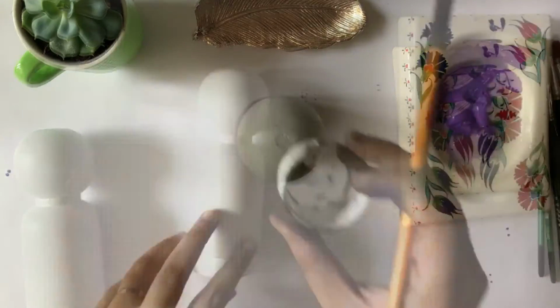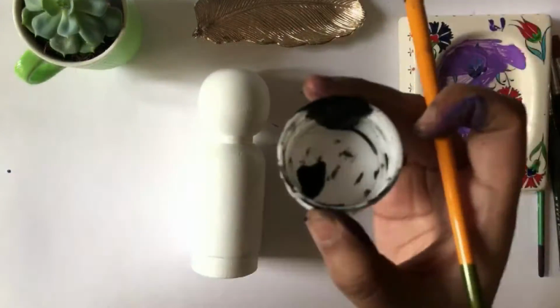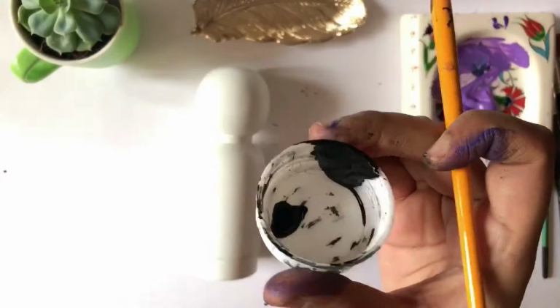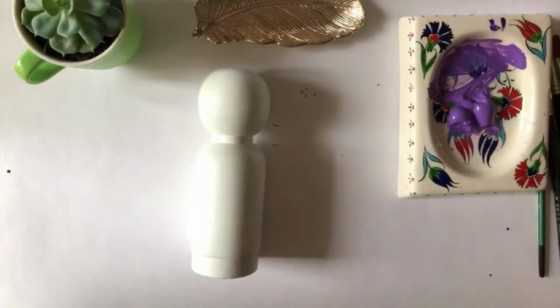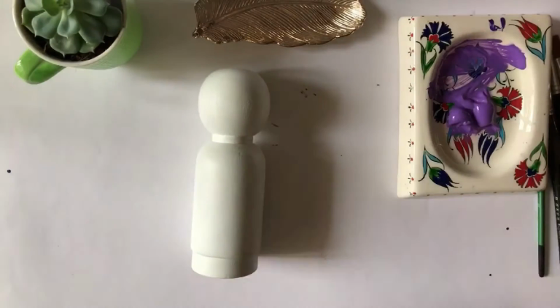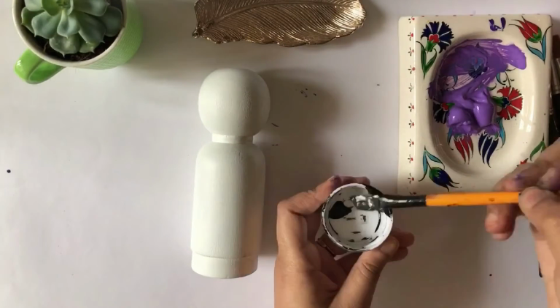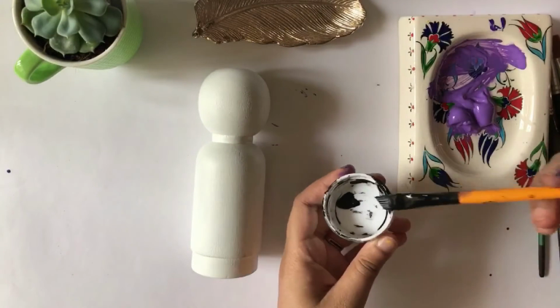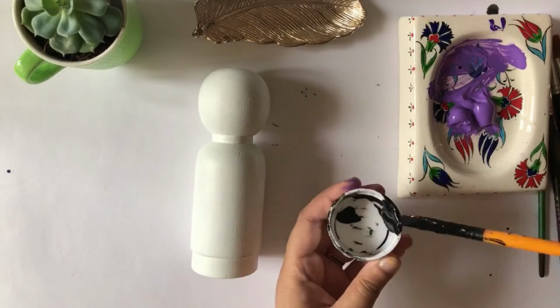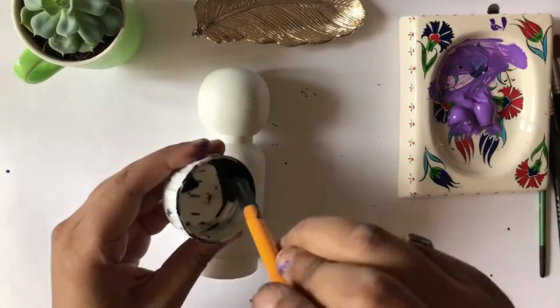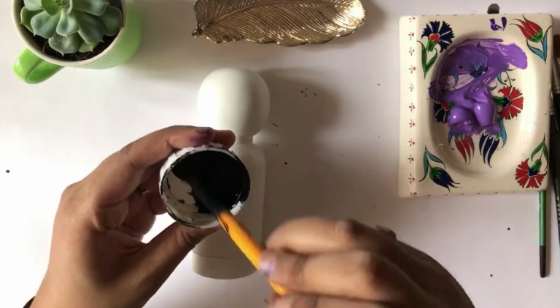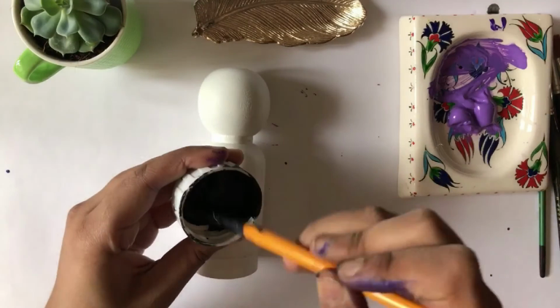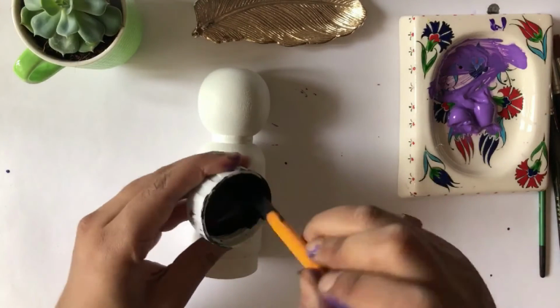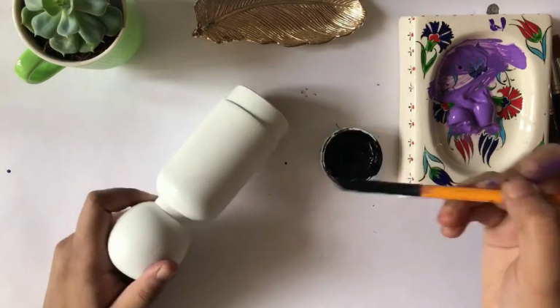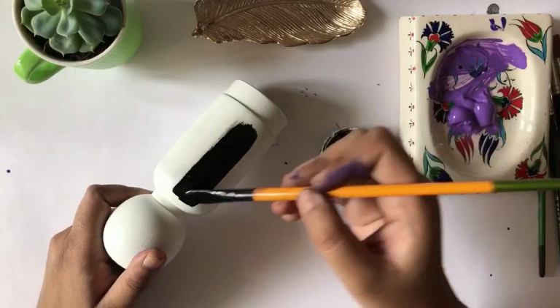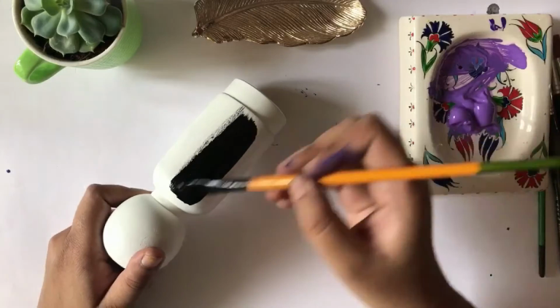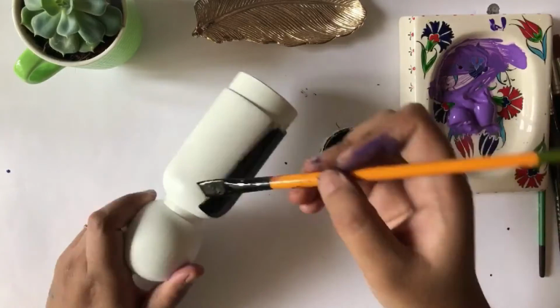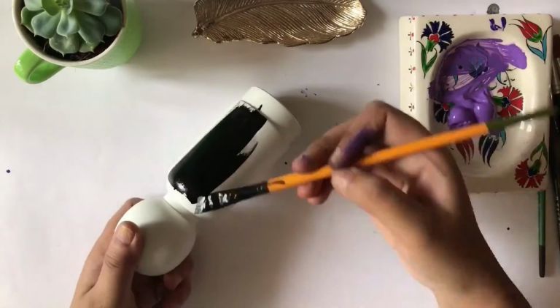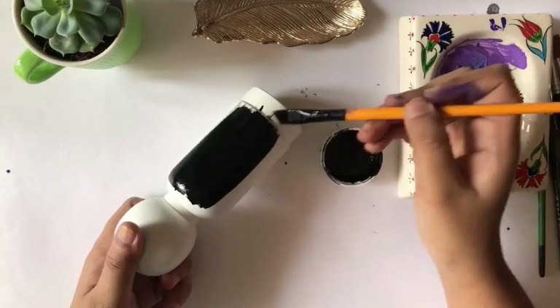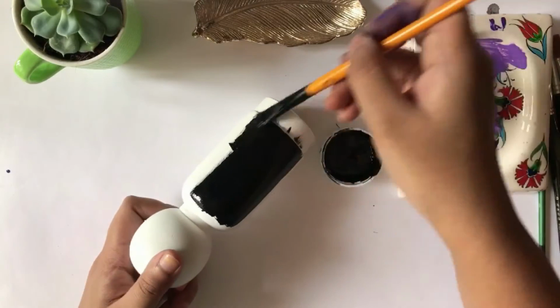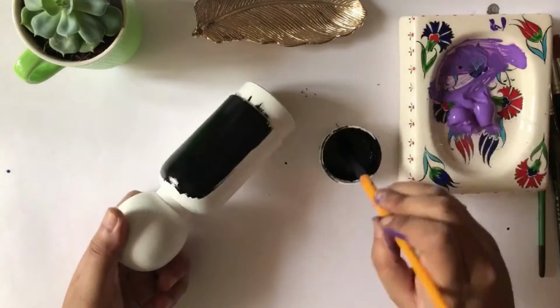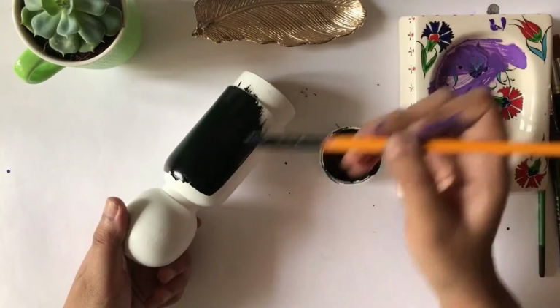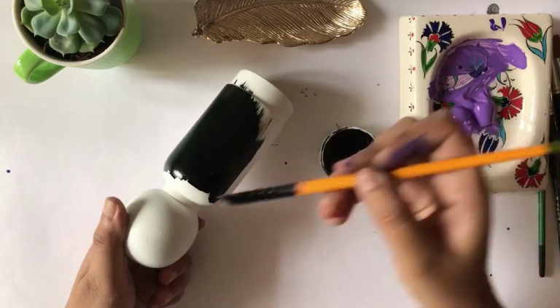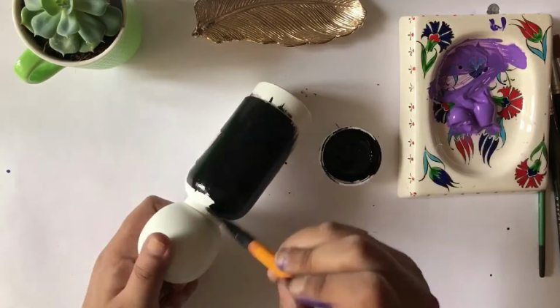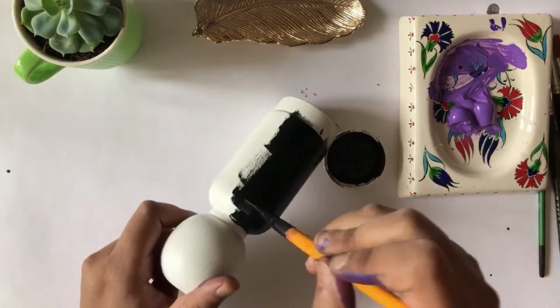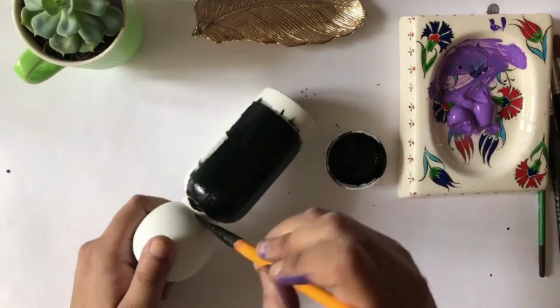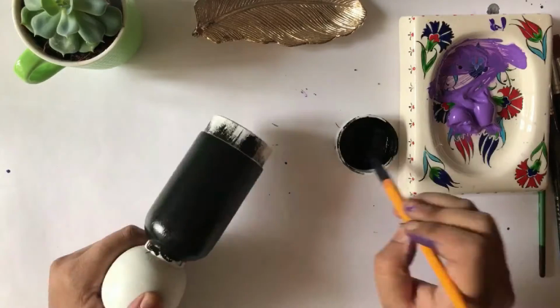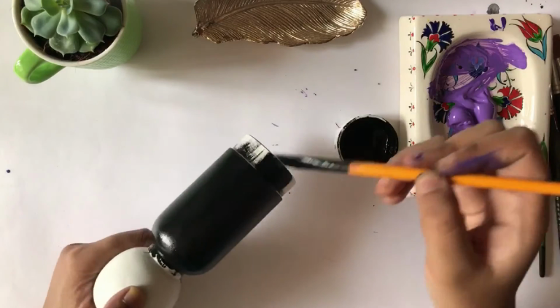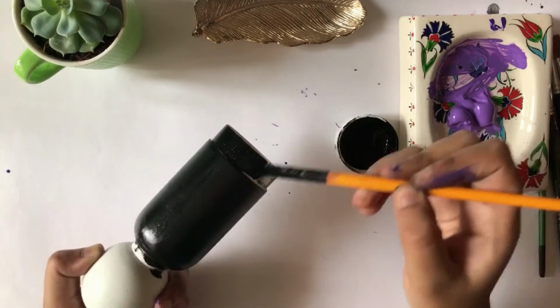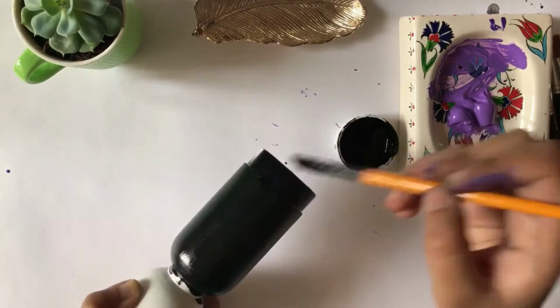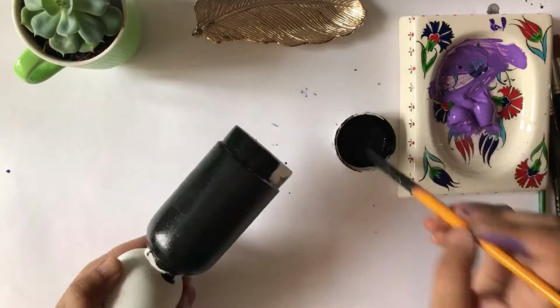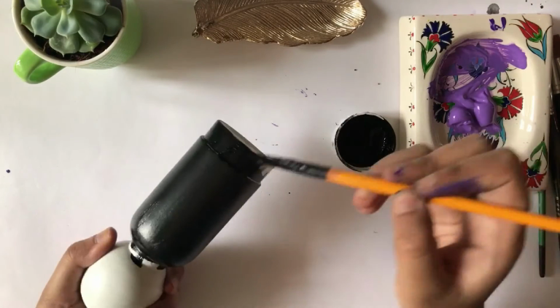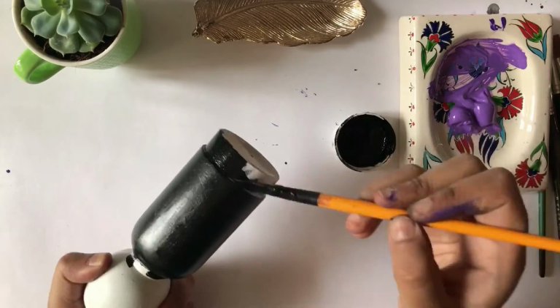I'm trying to give the dolls a similar color combination. Here, I'm making a guy with a black suit and I'll probably give him a bow tie in a purple shade so that it matches with the other doll as well.